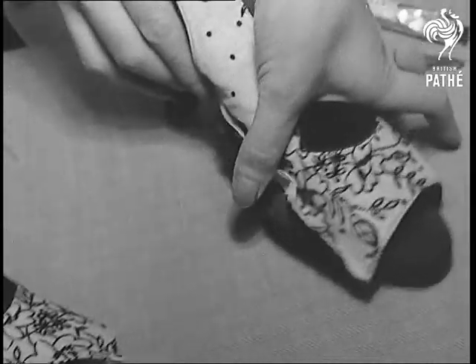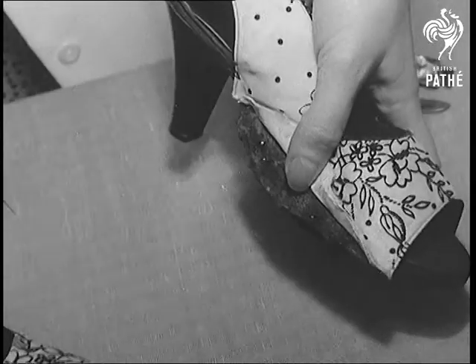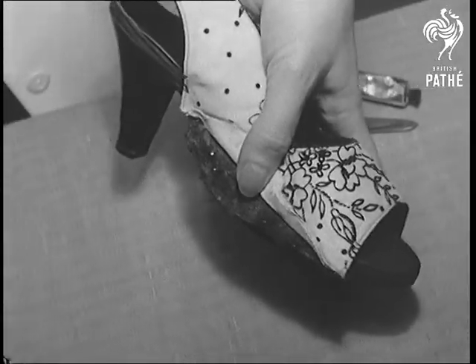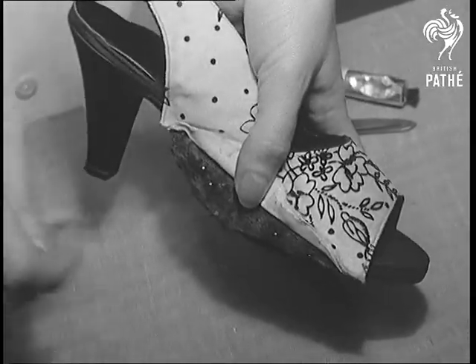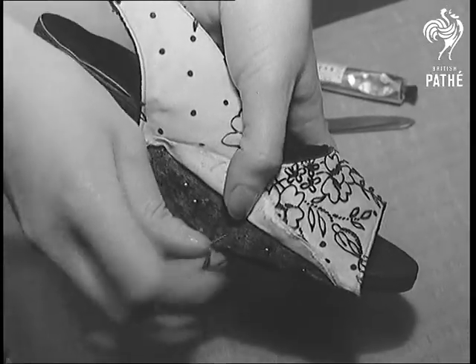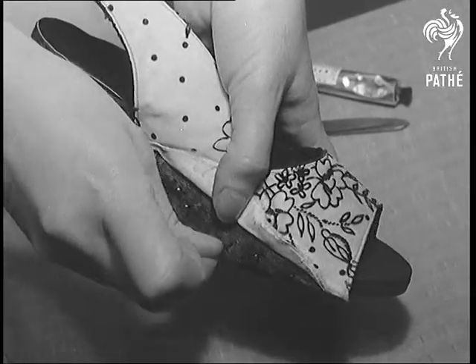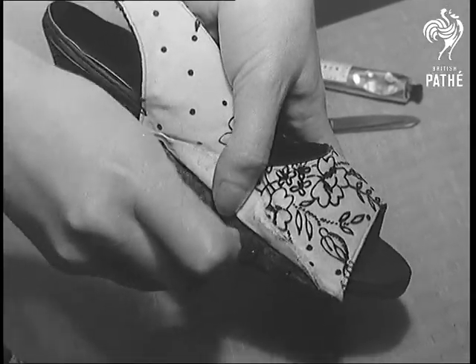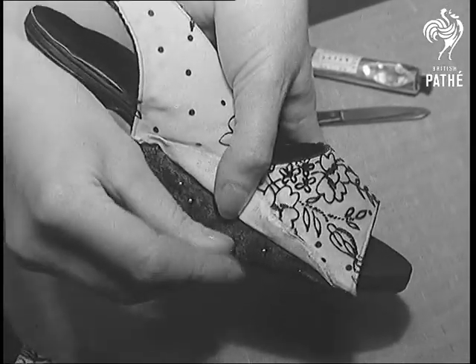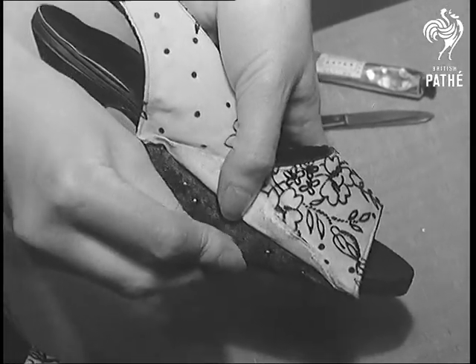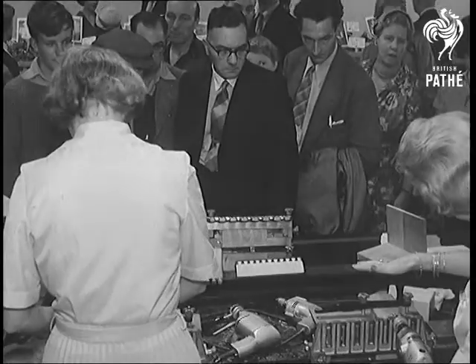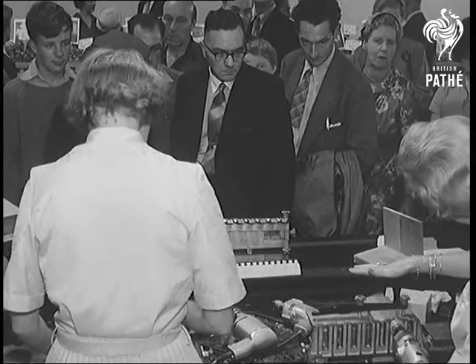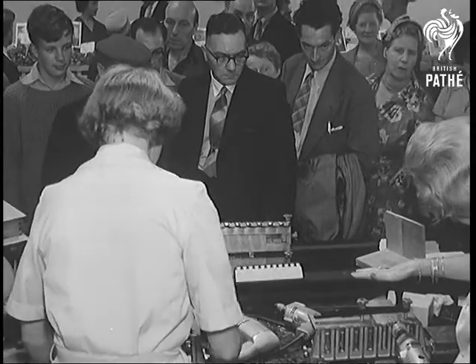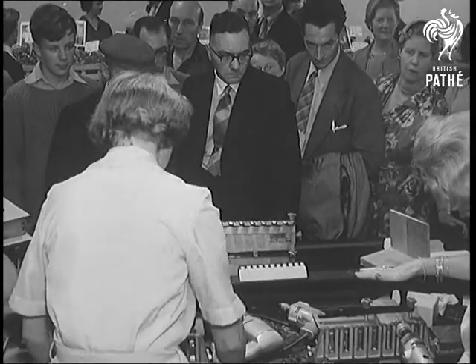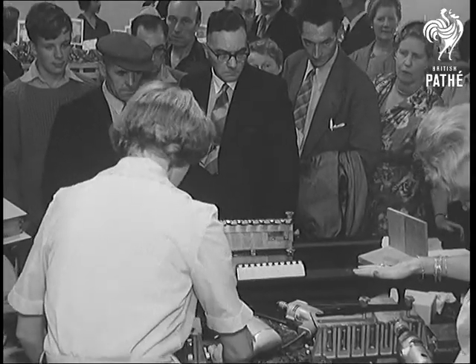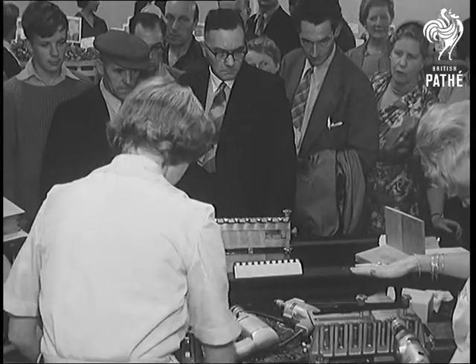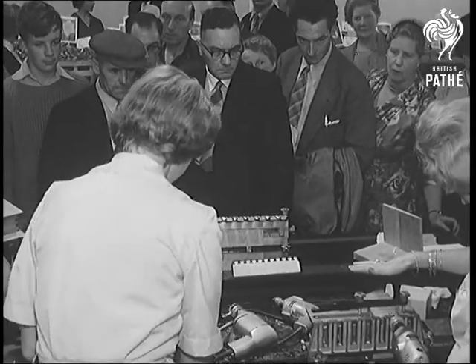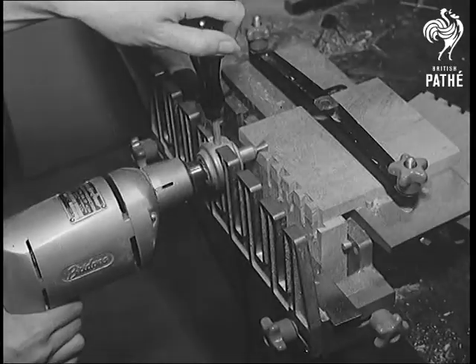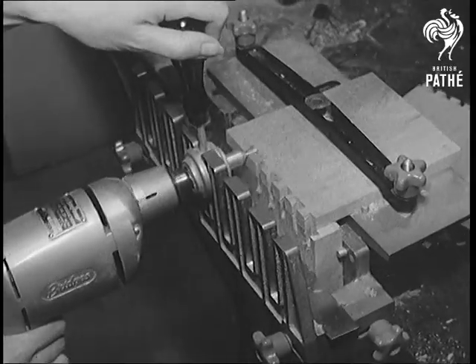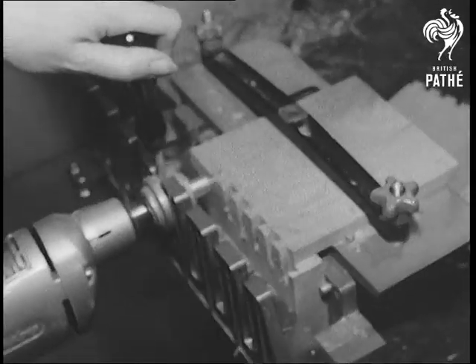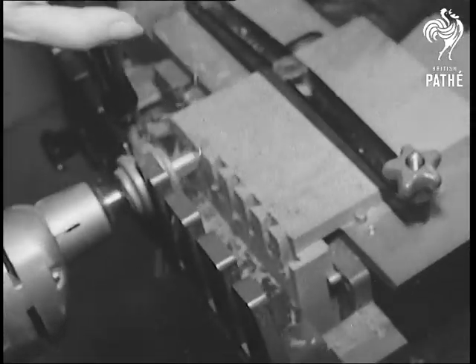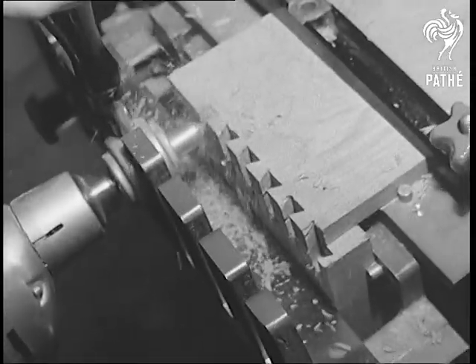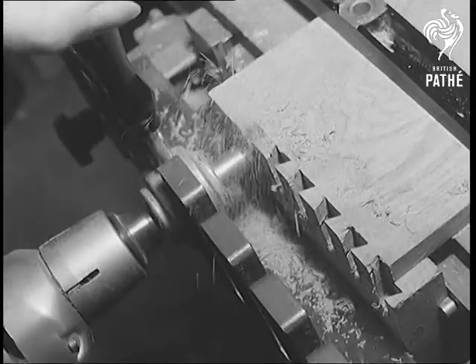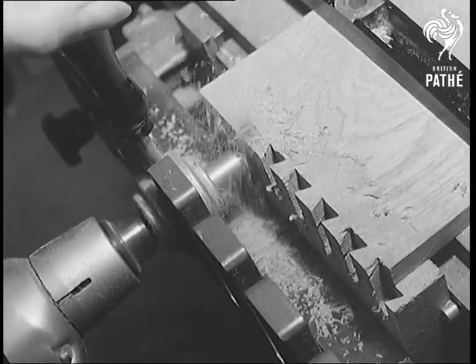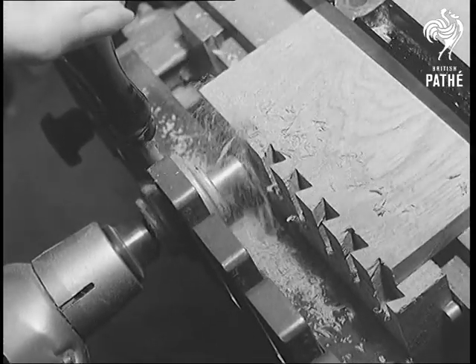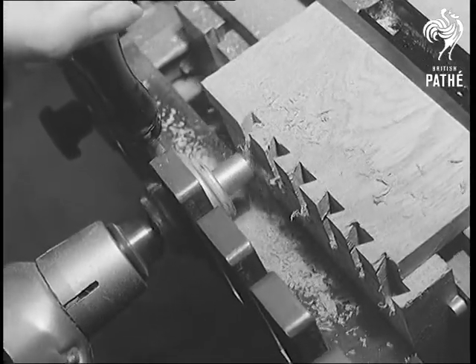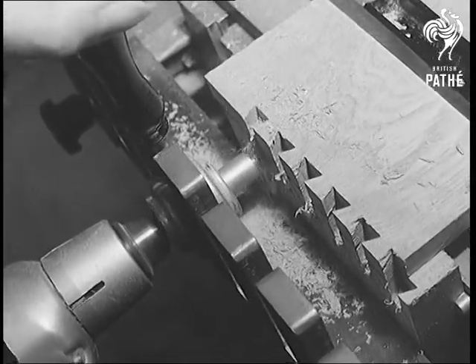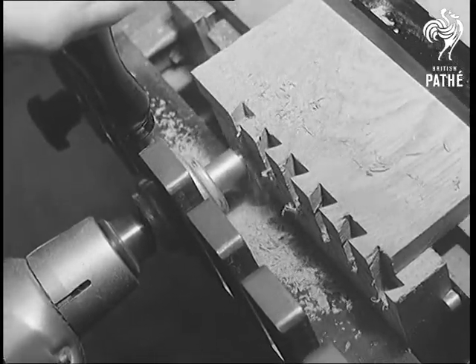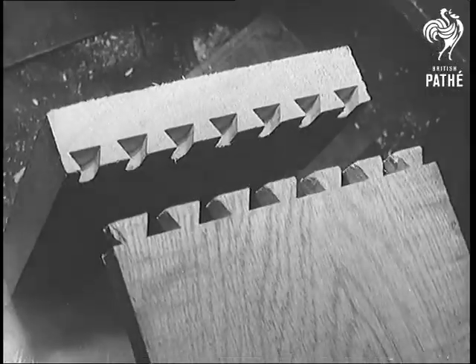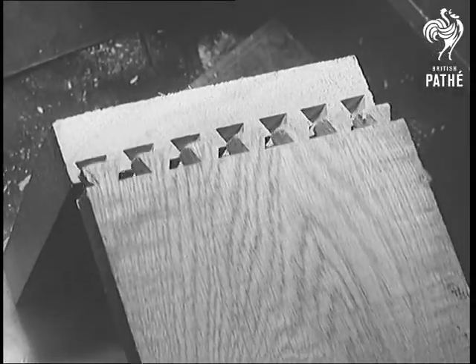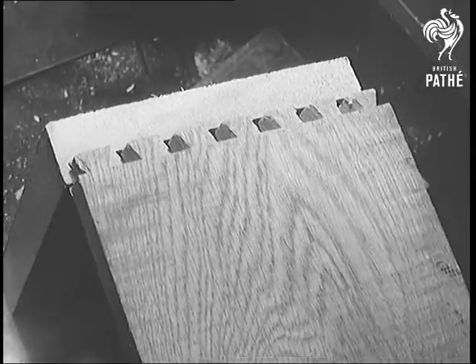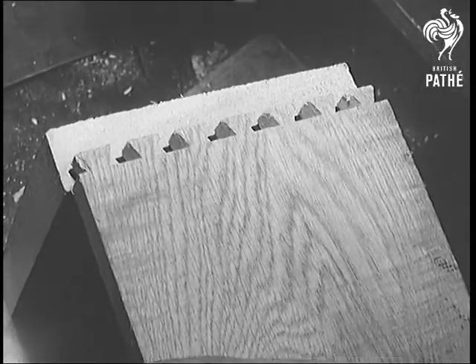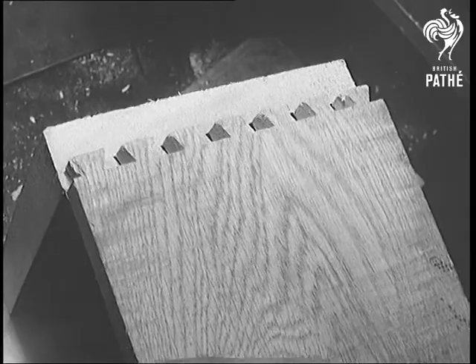Do-it-yourself hasn't quite reached the stage where the tools do it all for you, but with dodges like this dovetailing machine, it's getting mighty near it. You just attach it to a power drill, or even a hand brace will do. The cost? Just under six pounds, with three different sizes of cutter.